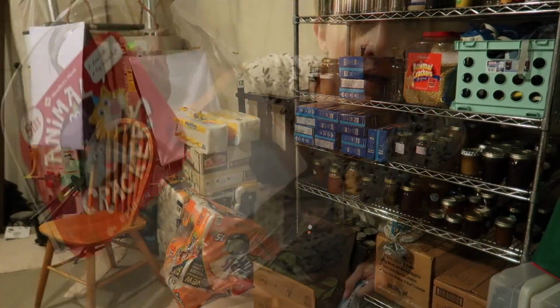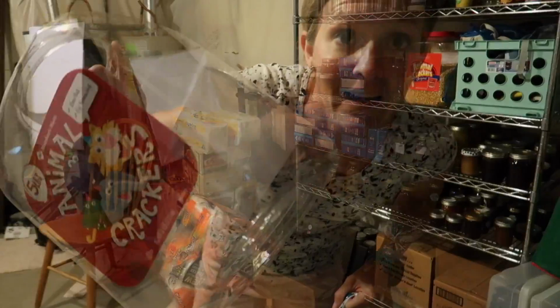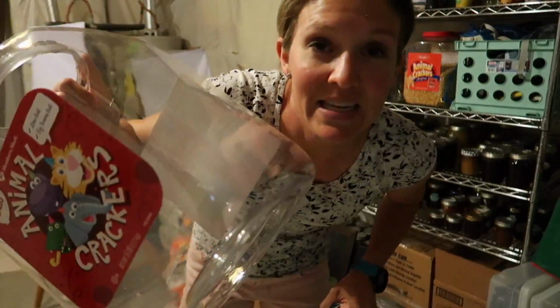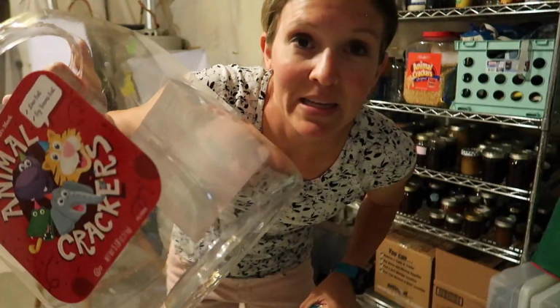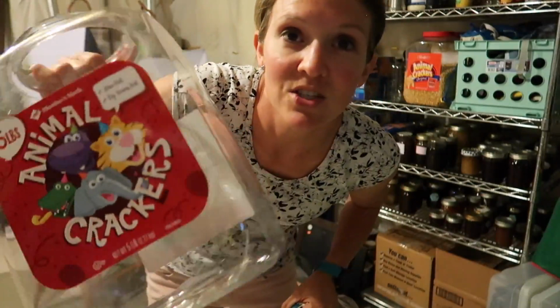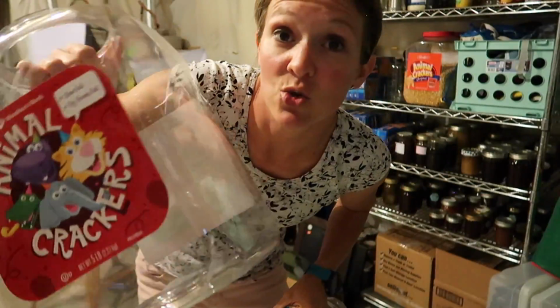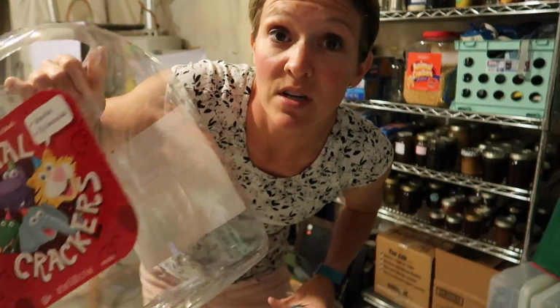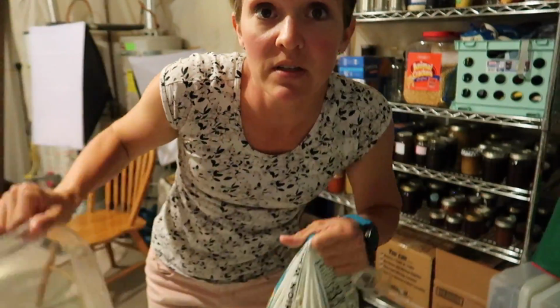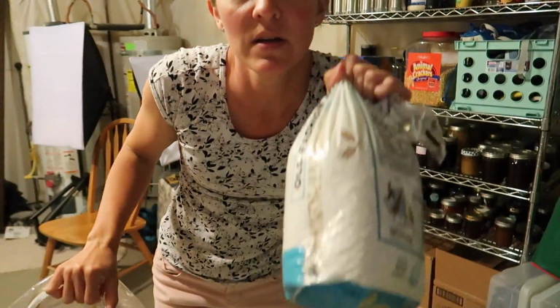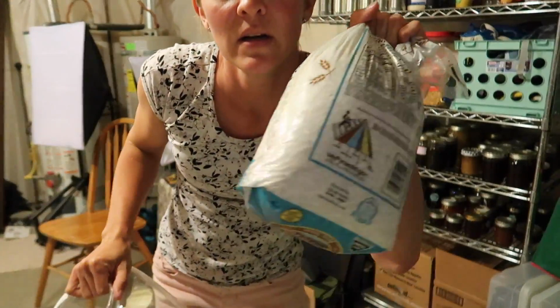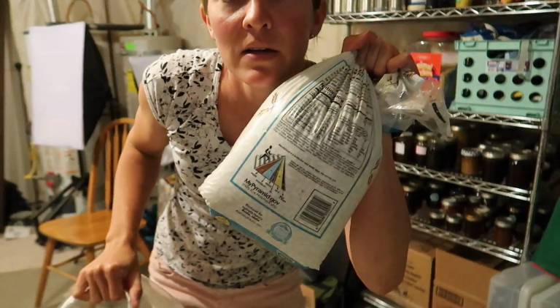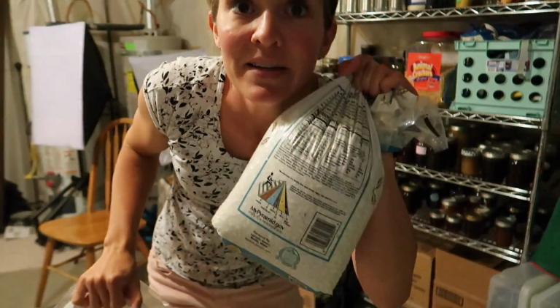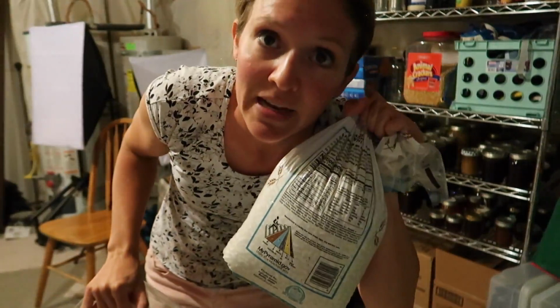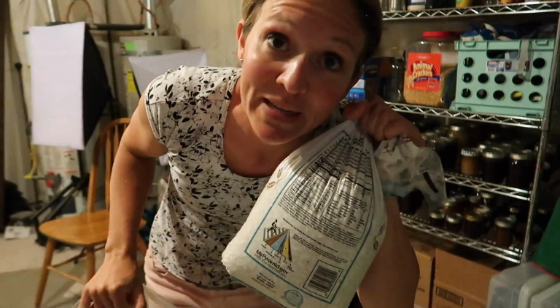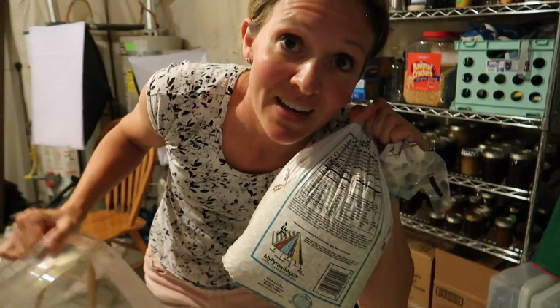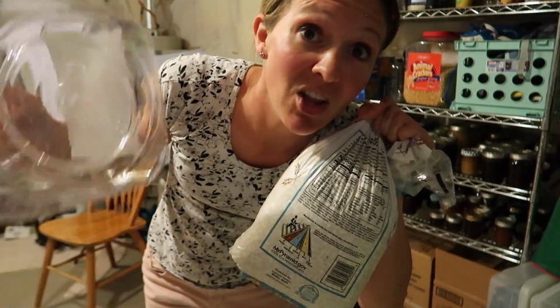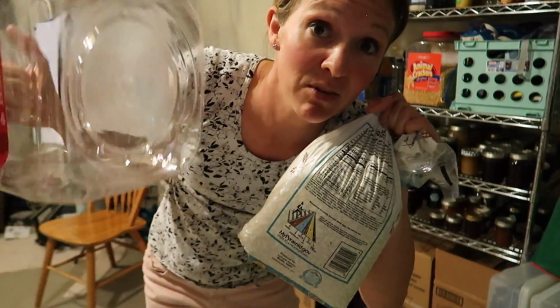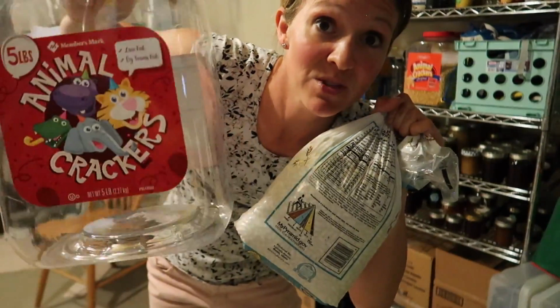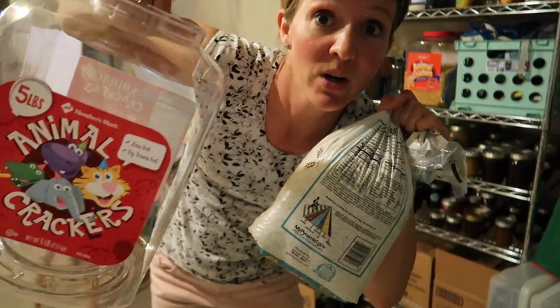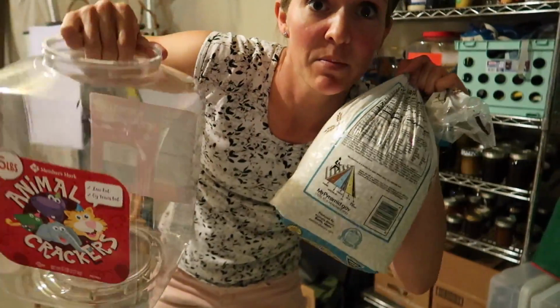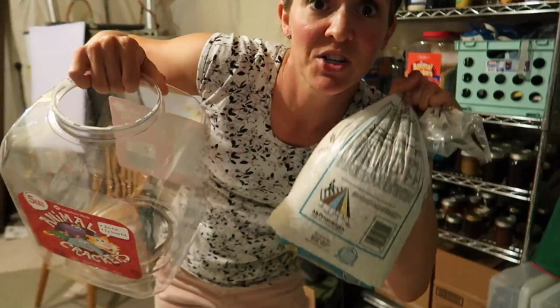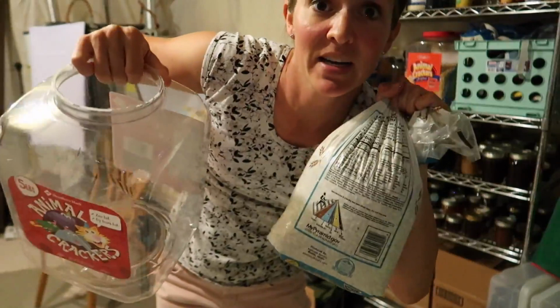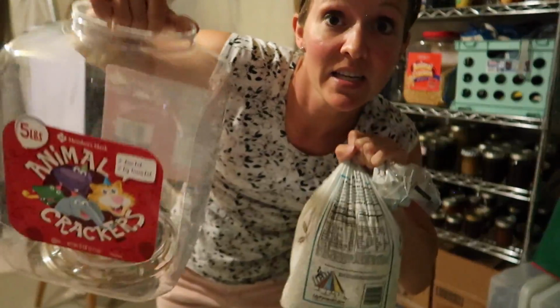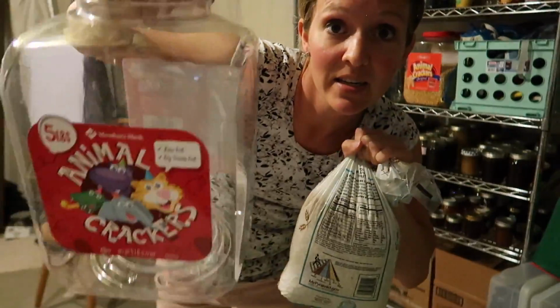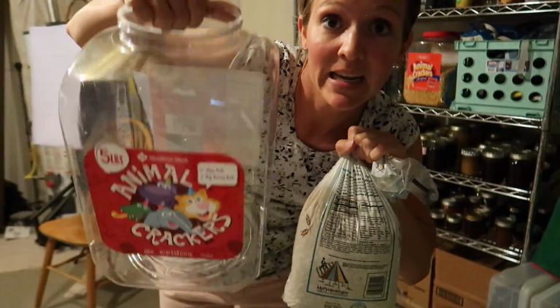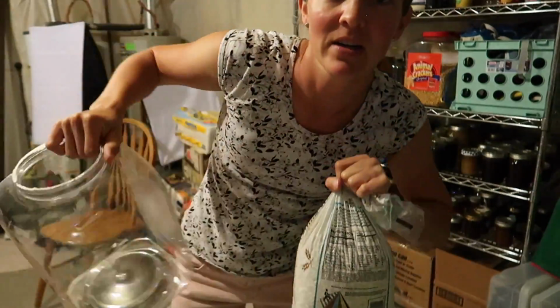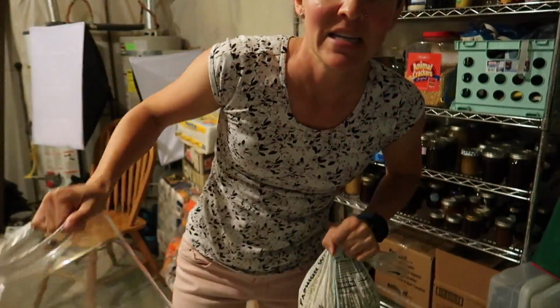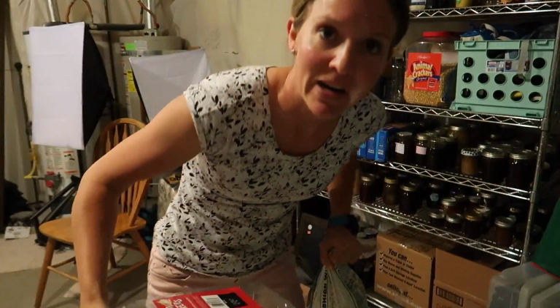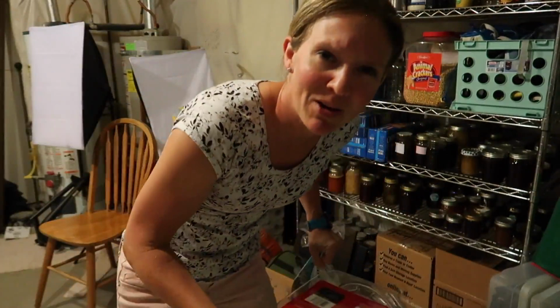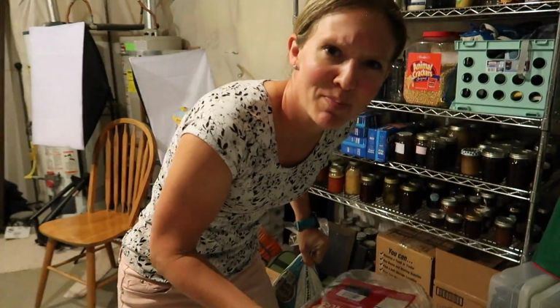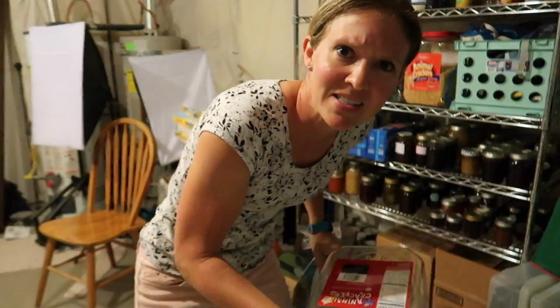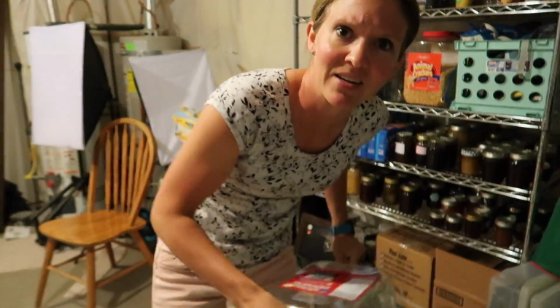I like to keep these containers to store stuff in. Navy beans — I have a lot of them, so we're going to dump a bunch of bags of these in here and see if I can get rid of this box down here.